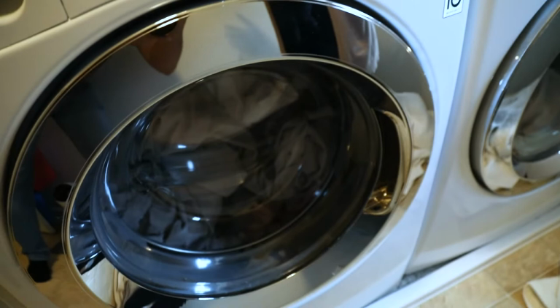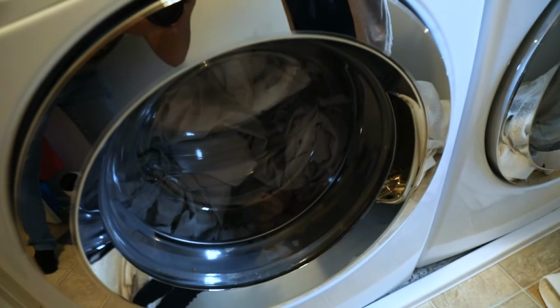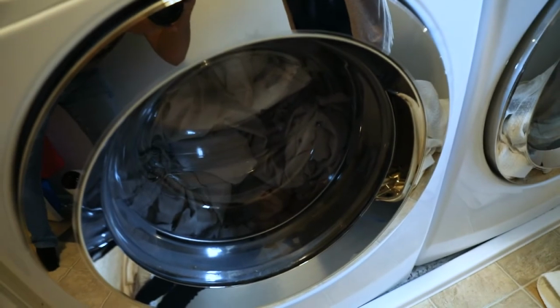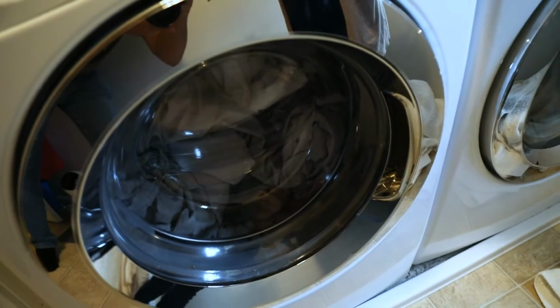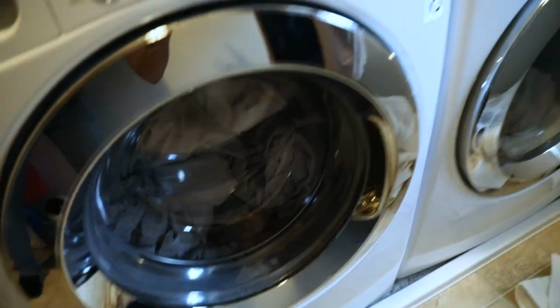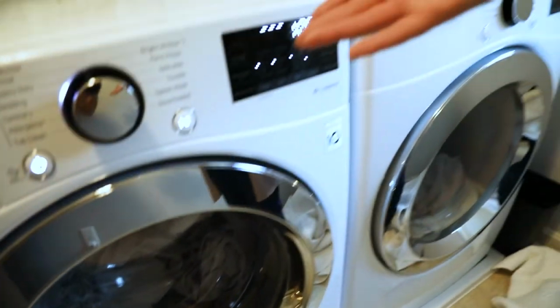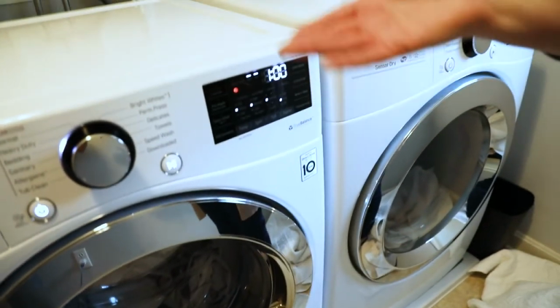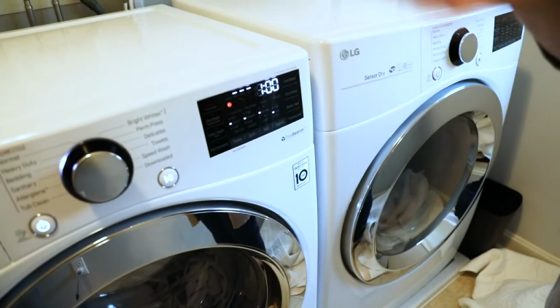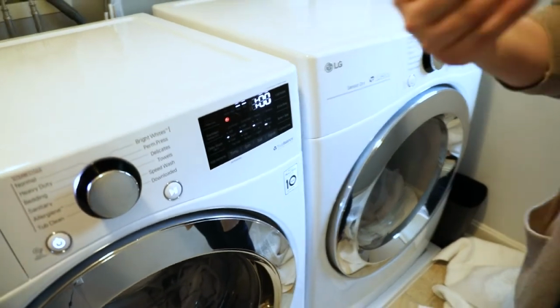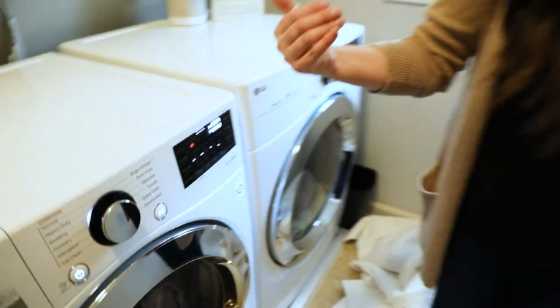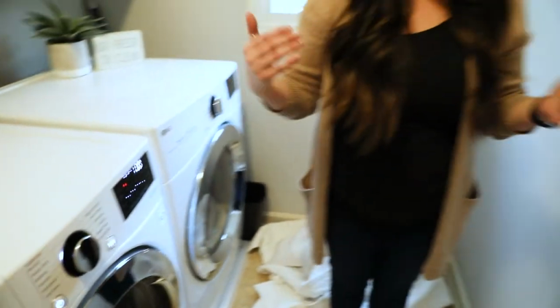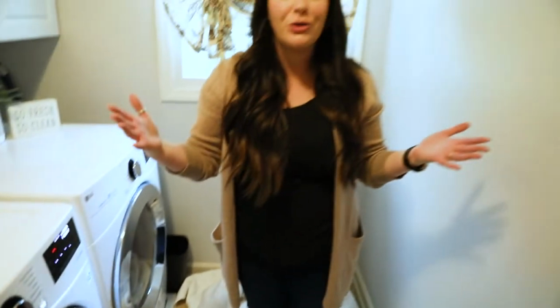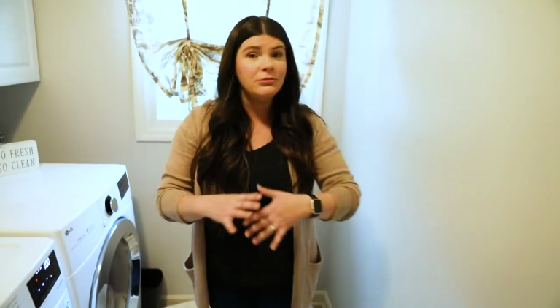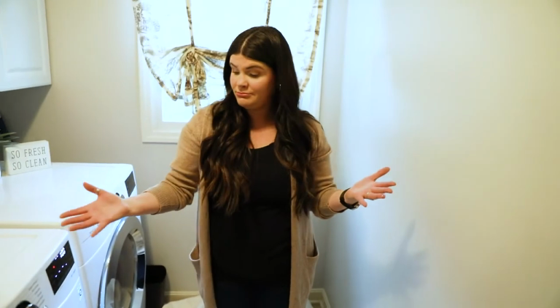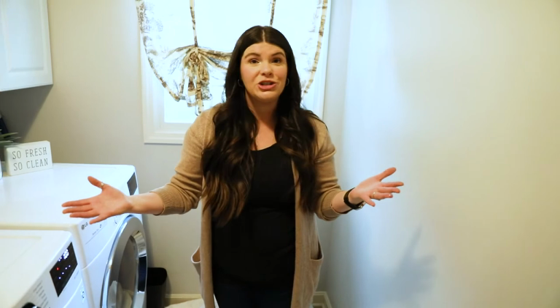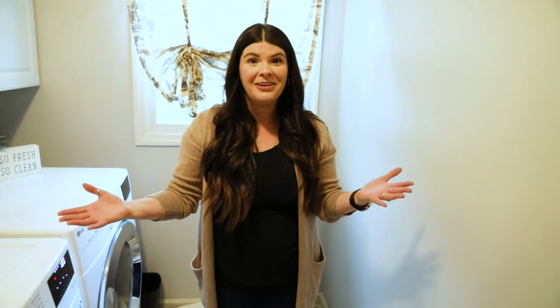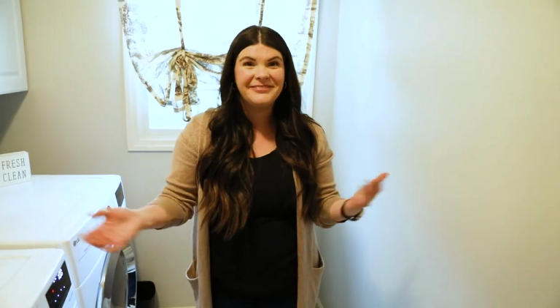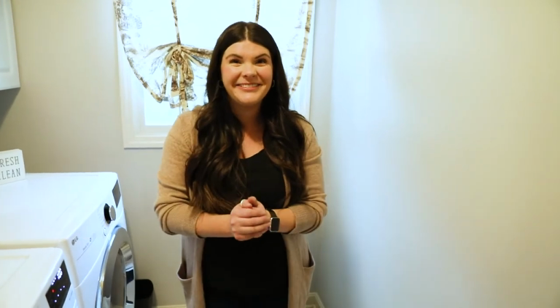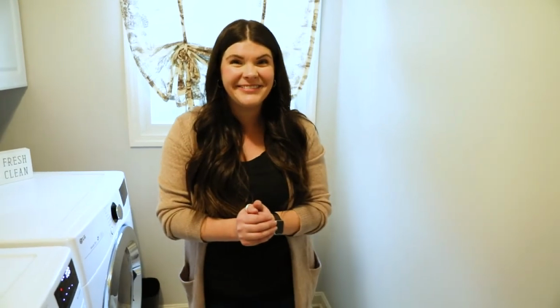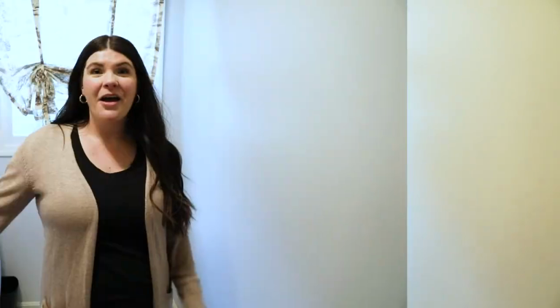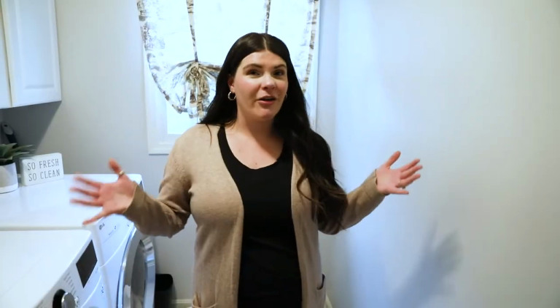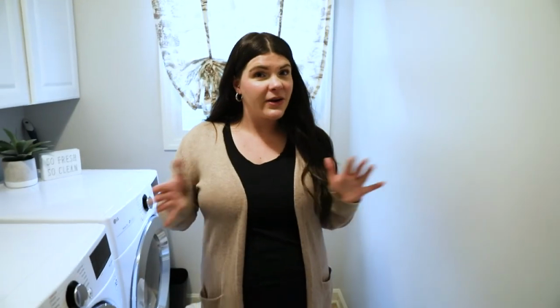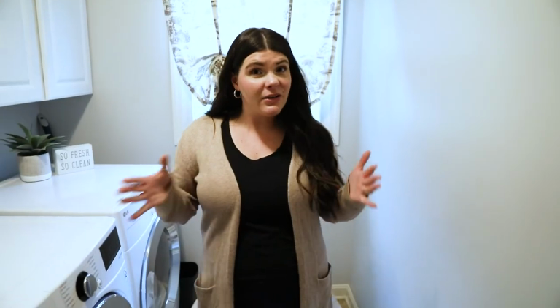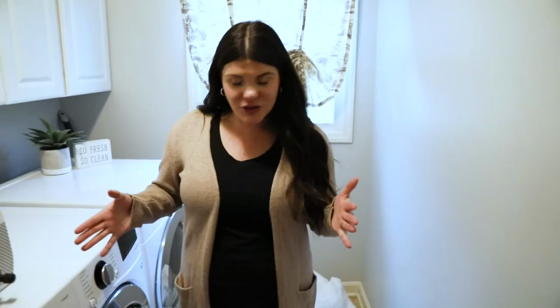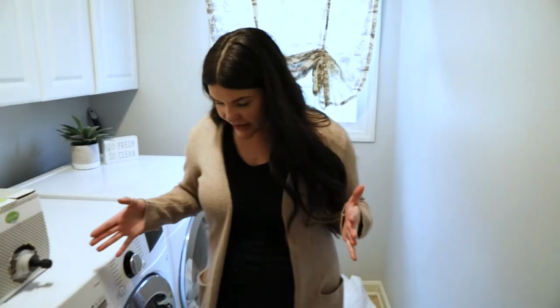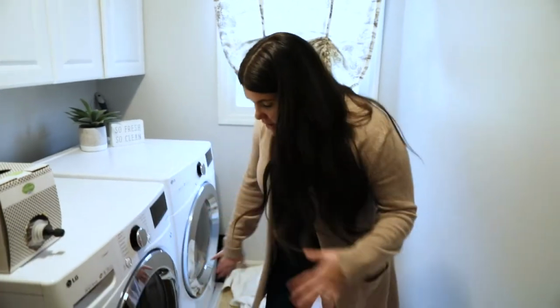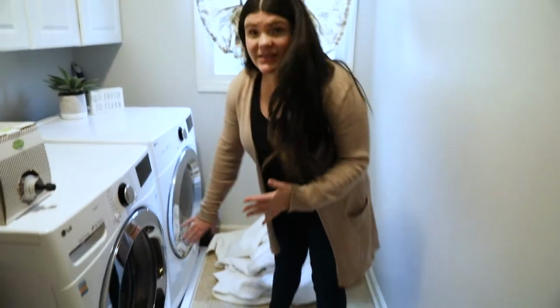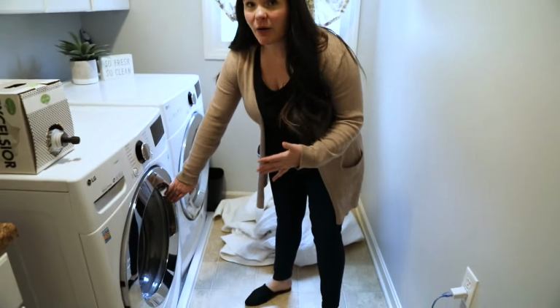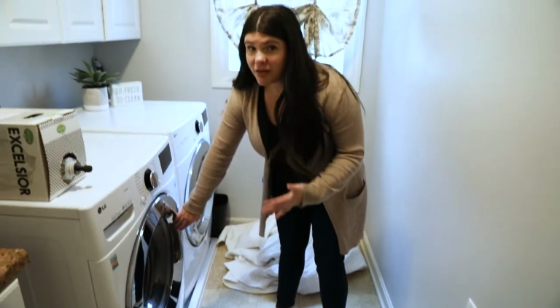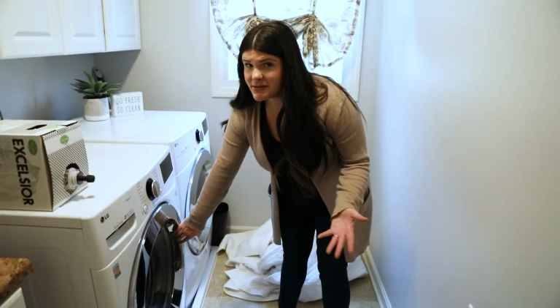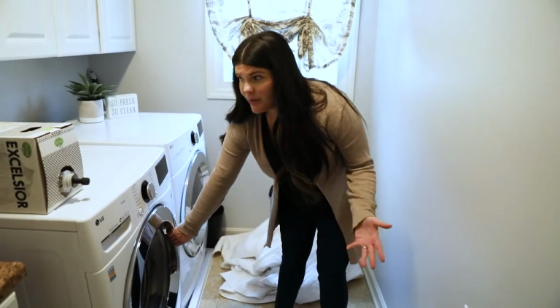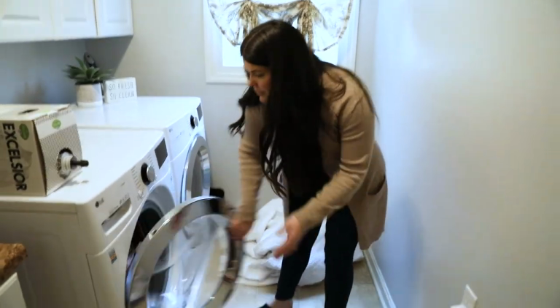That's all — I'm going to let the machine do its job, hit go, and that's it. We're going to wait about an hour and then come back and I'll show you how the sheets turned out.